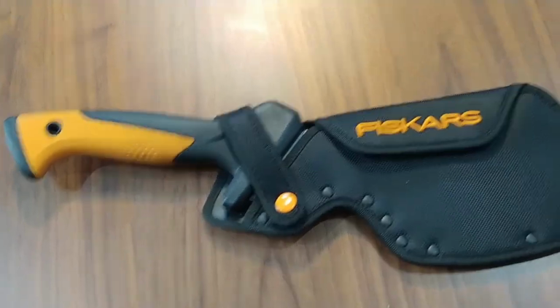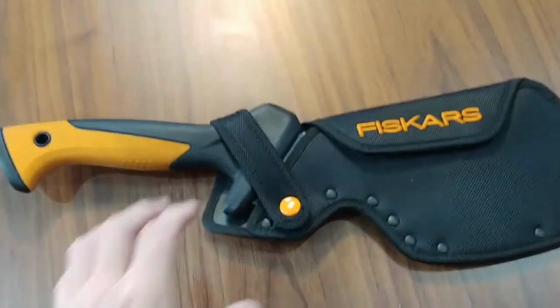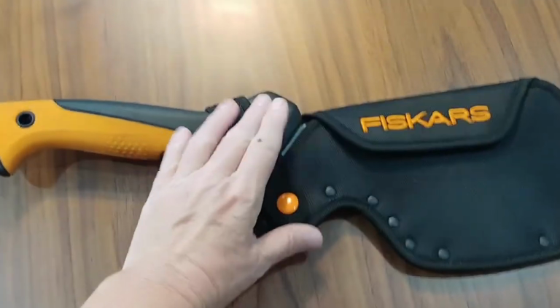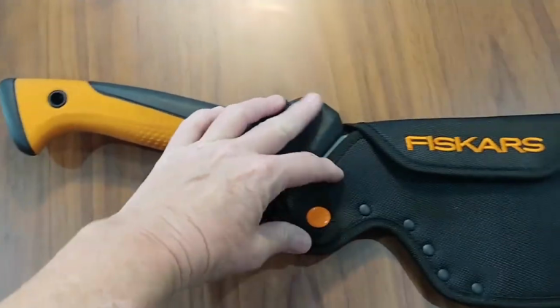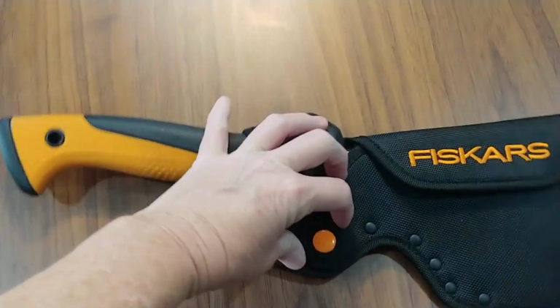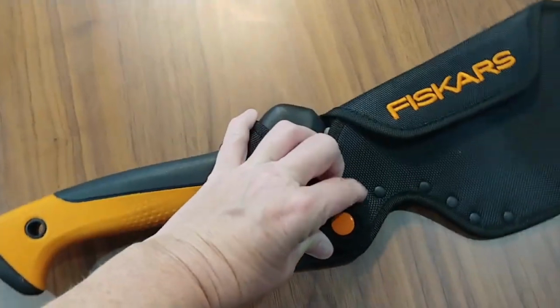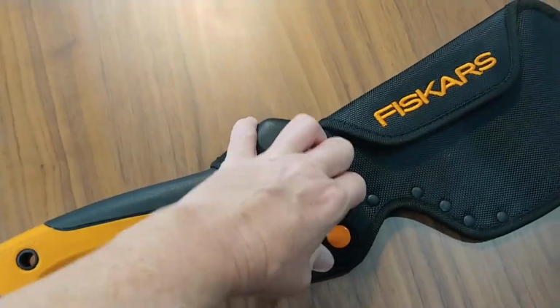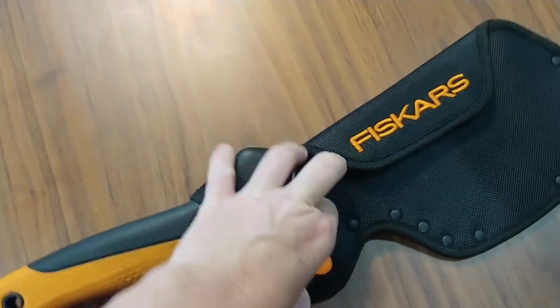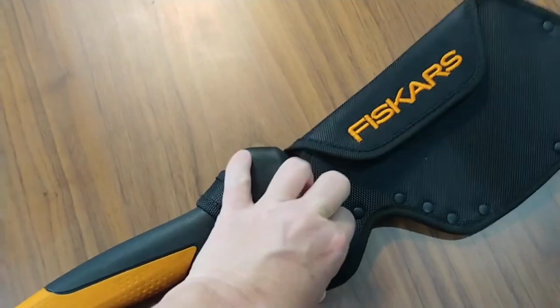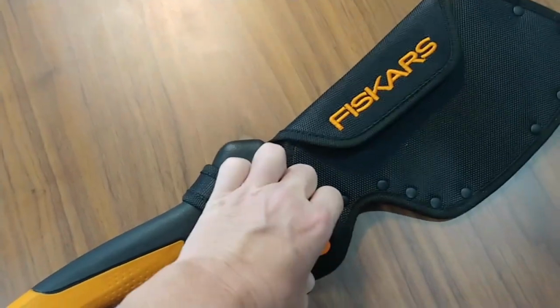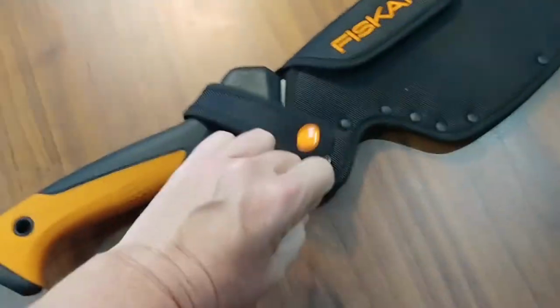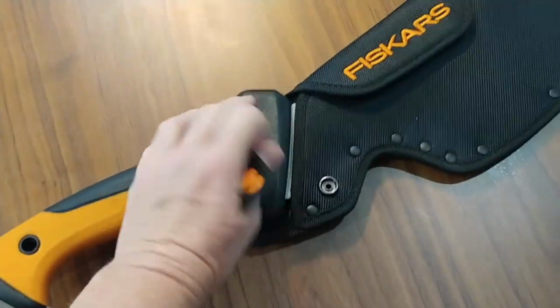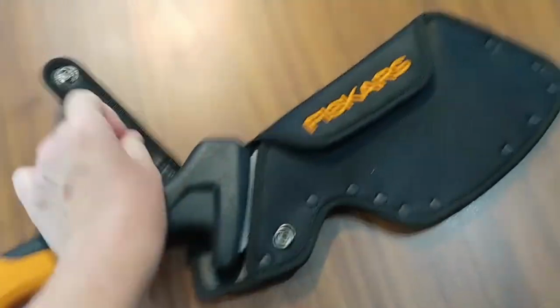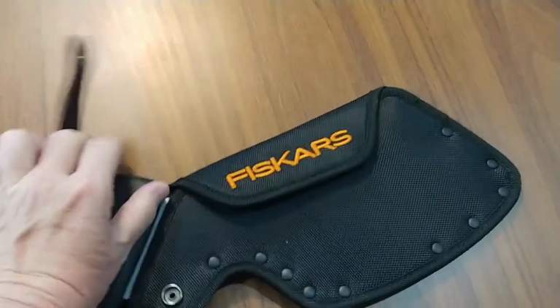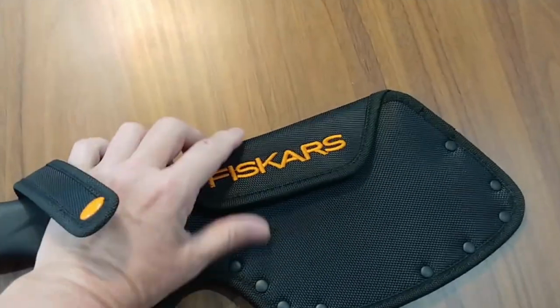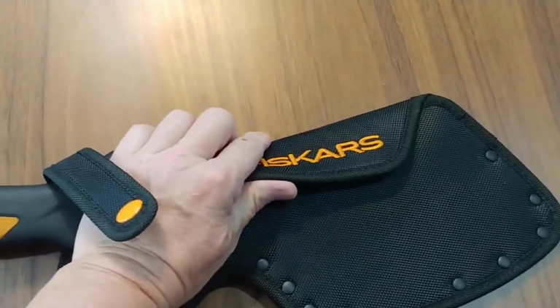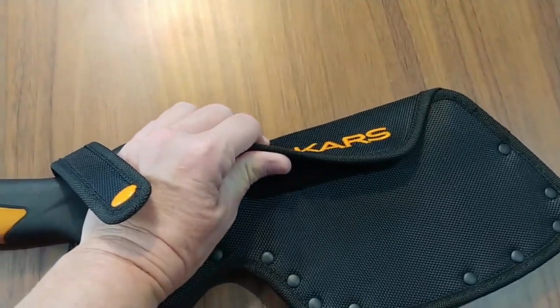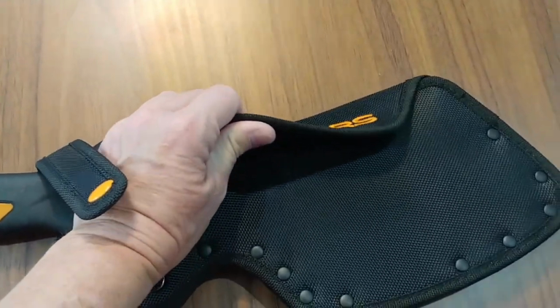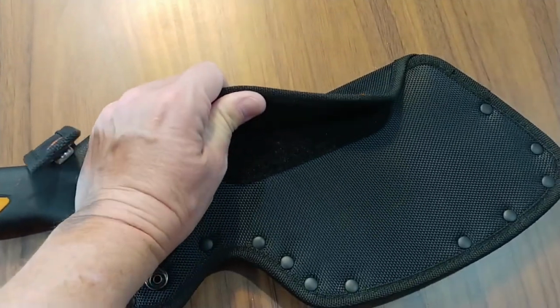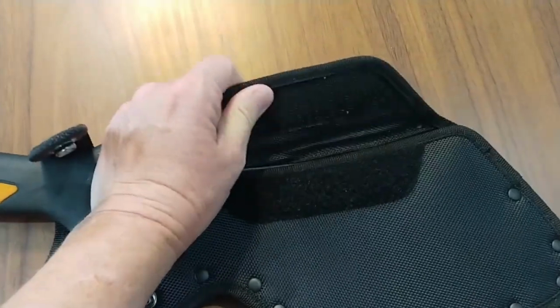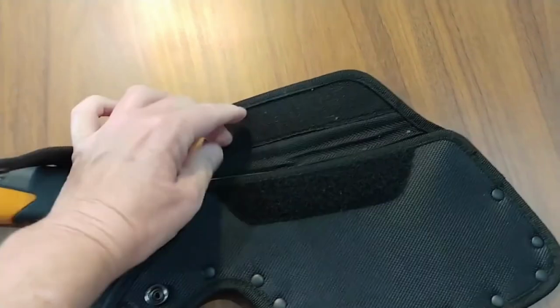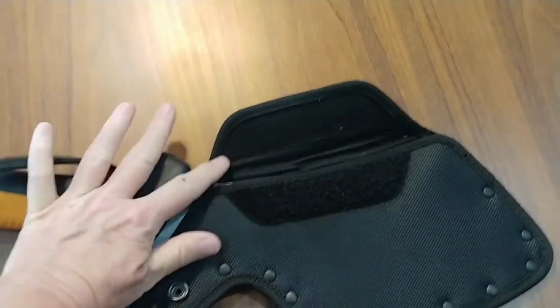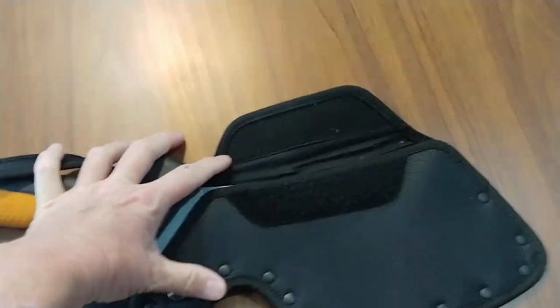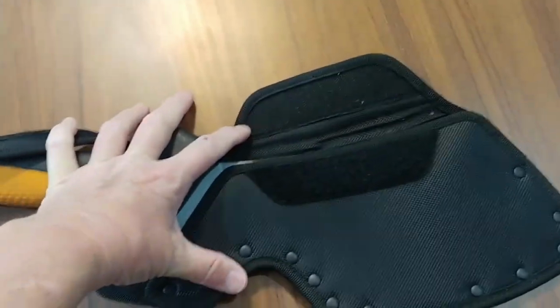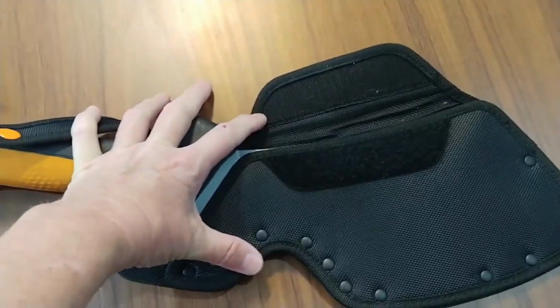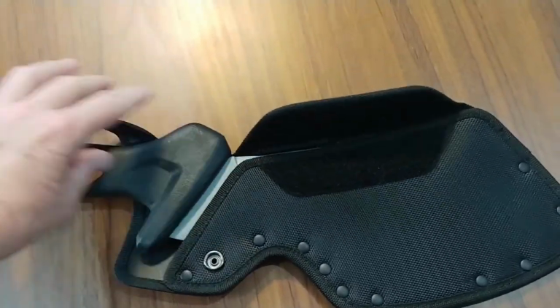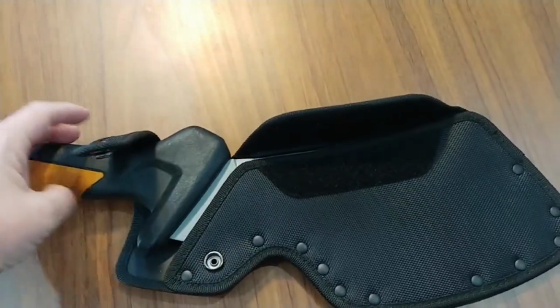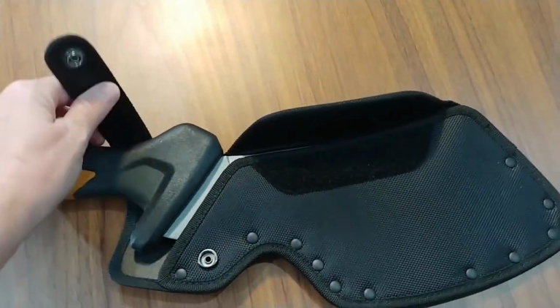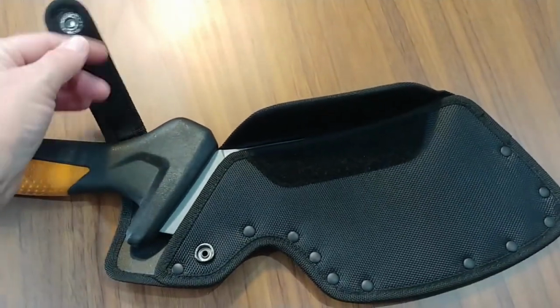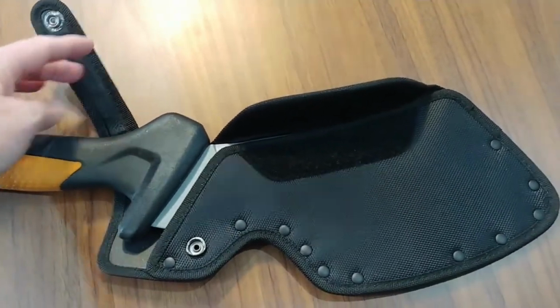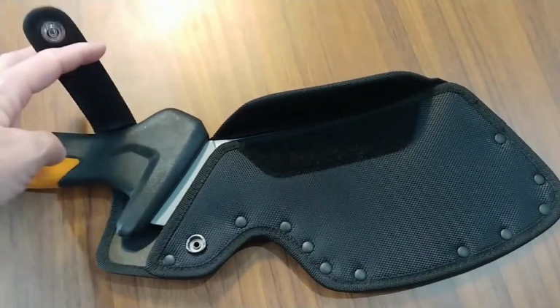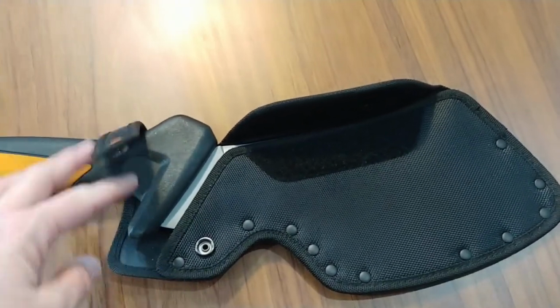The case has an easy open snap area here, and also it's a very firm velcro so it really holds this in place so you don't have to worry about it coming out.